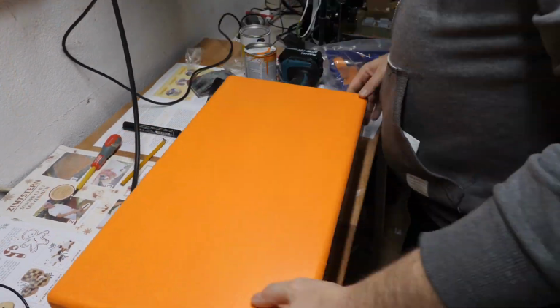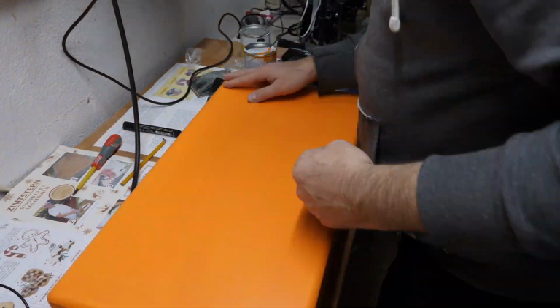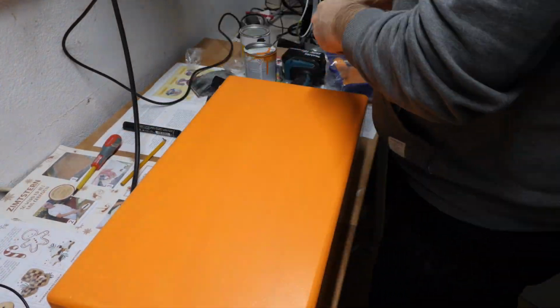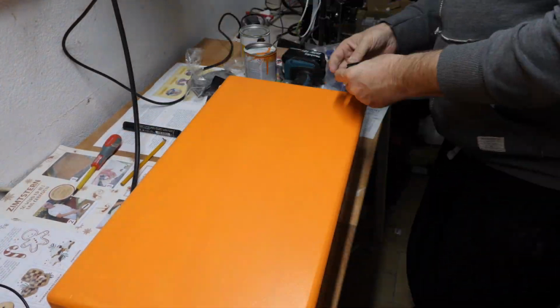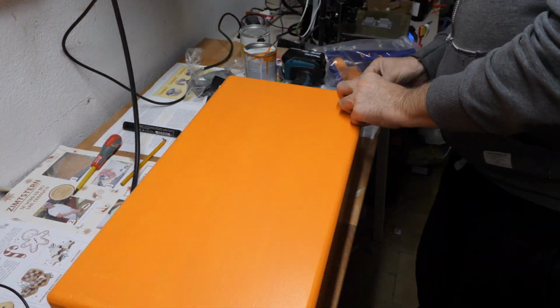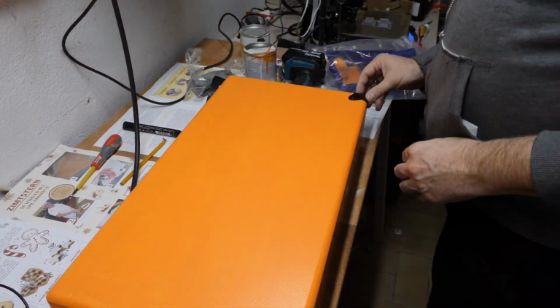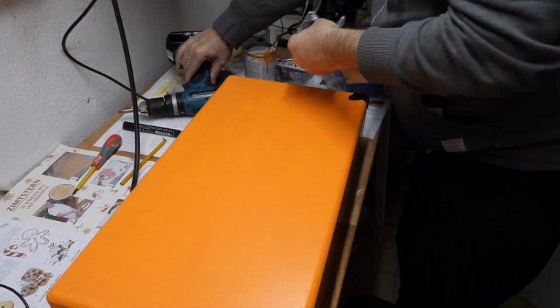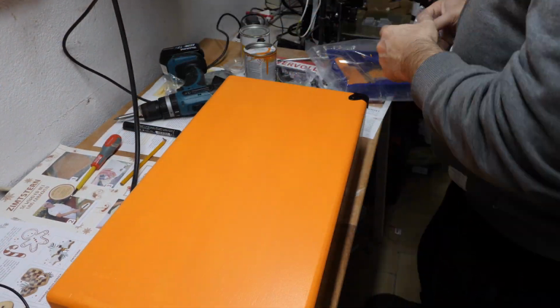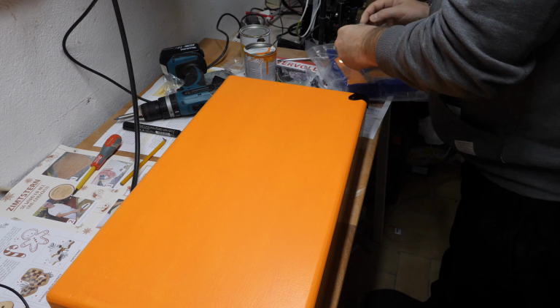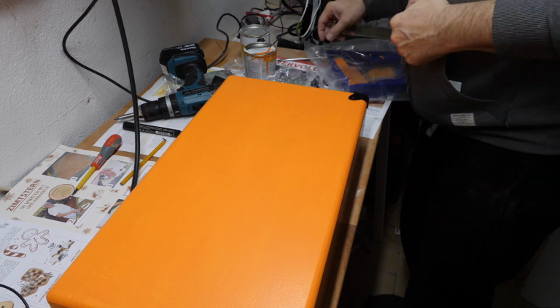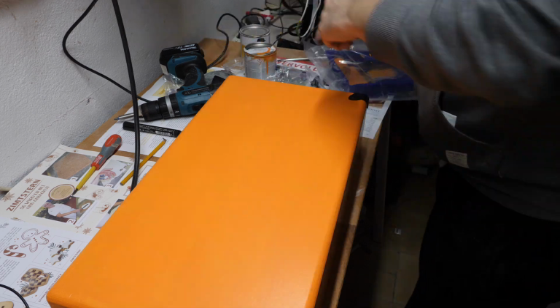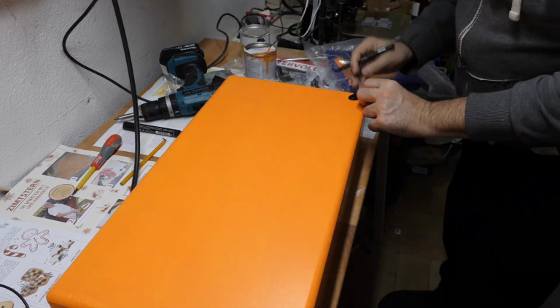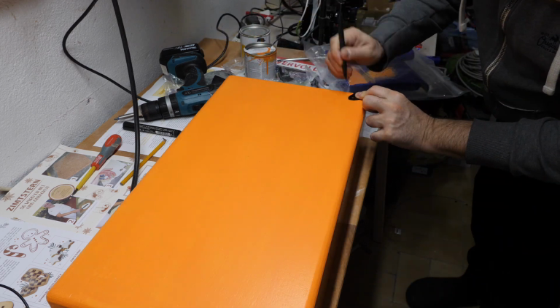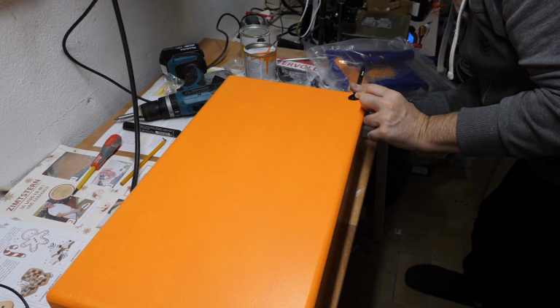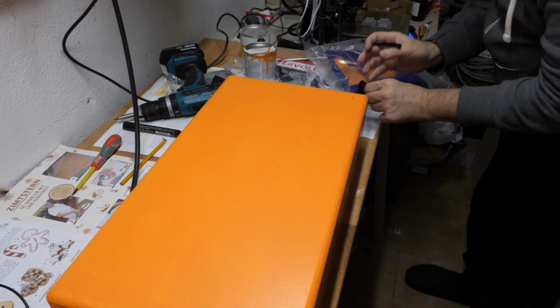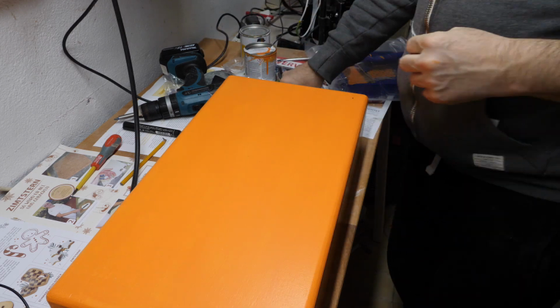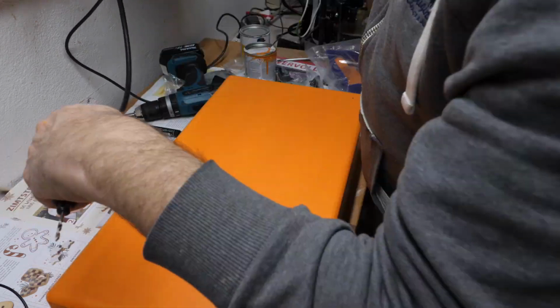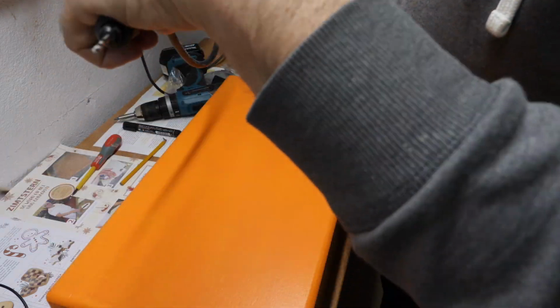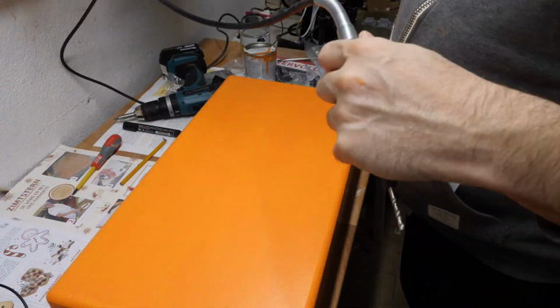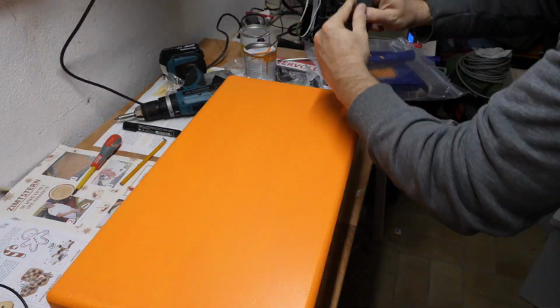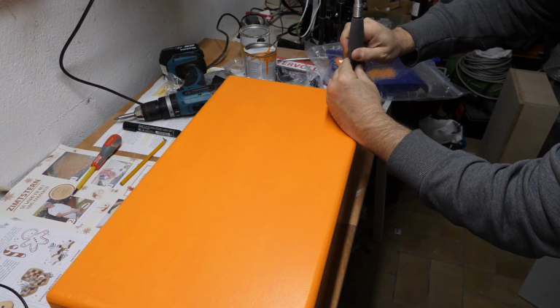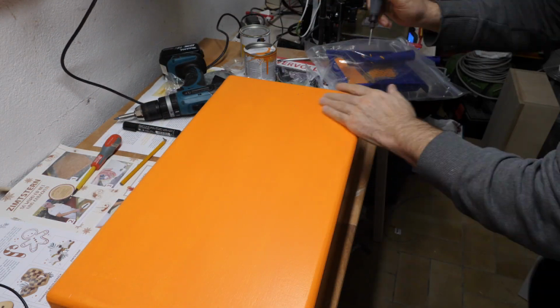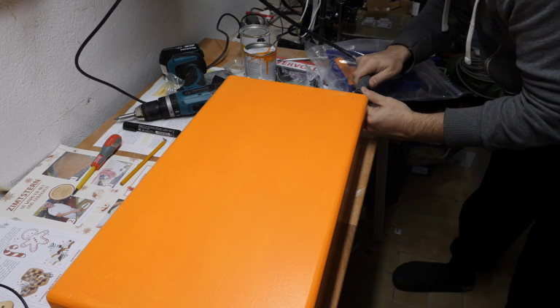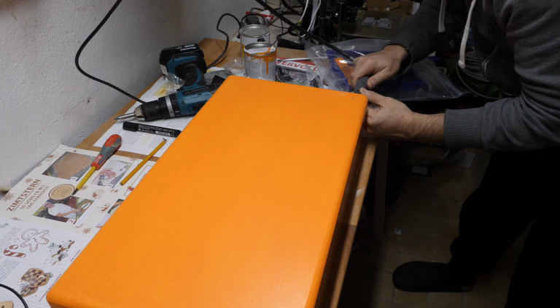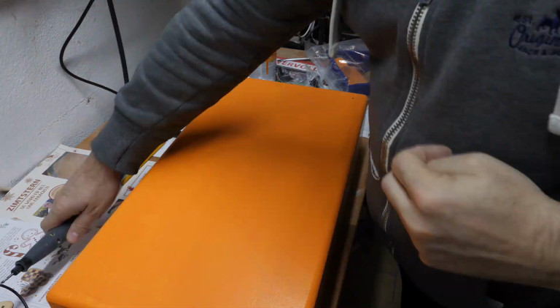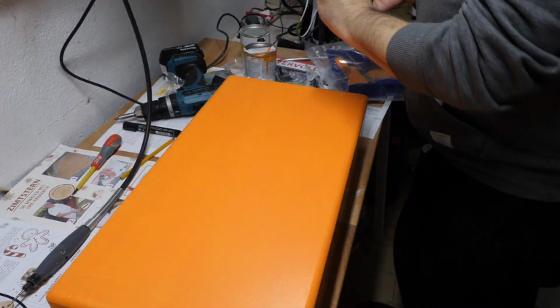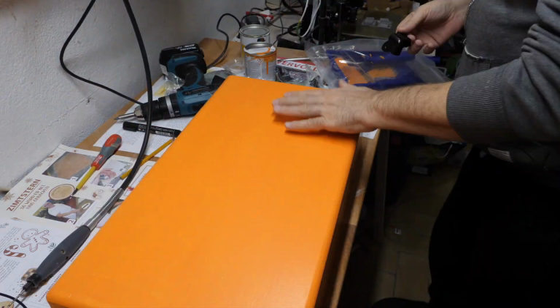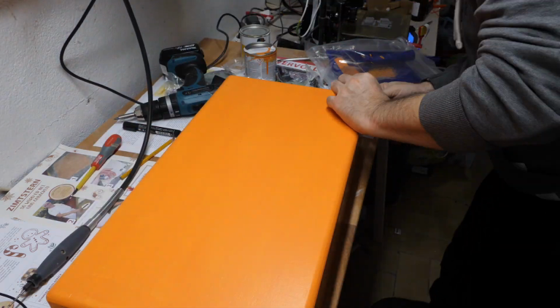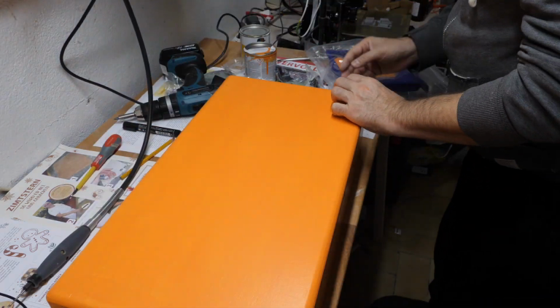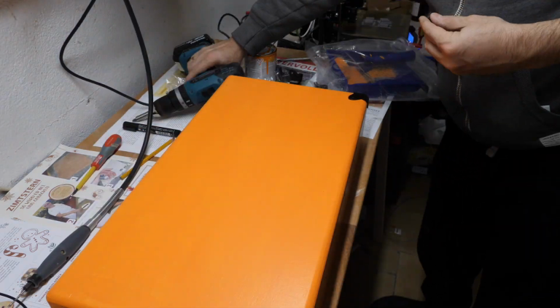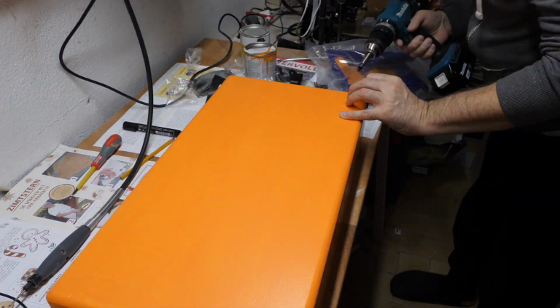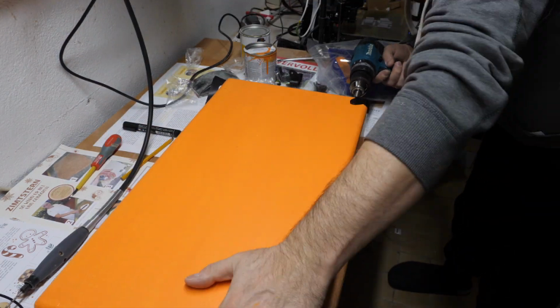Now I put the corners — the black corners from Adam Hall — on the suitcase. I pre-drilled every hole with a Dremel, then it's much easier to put the screws in.